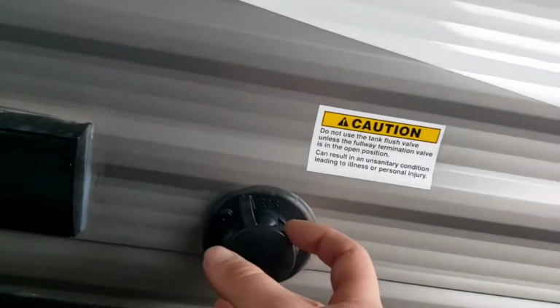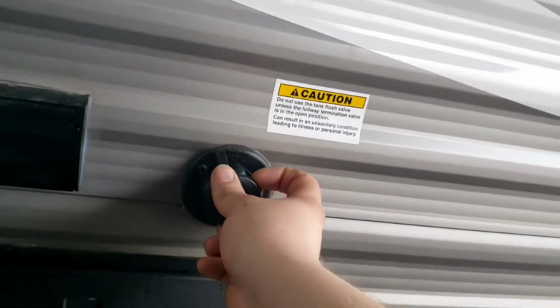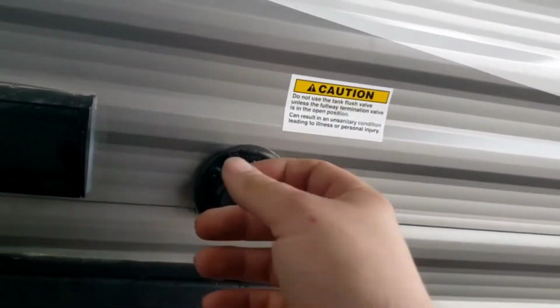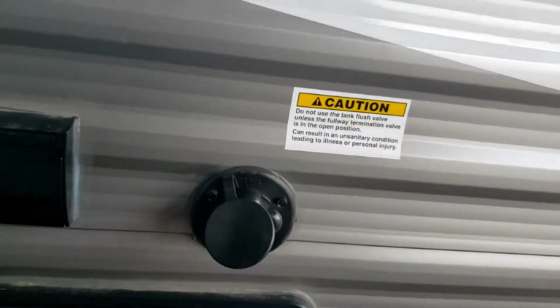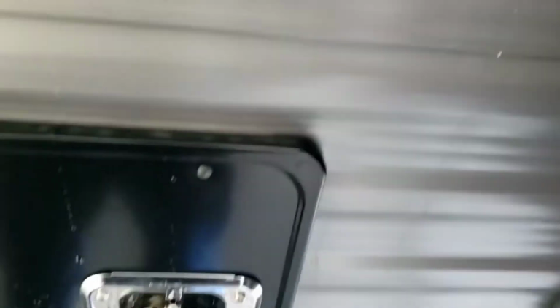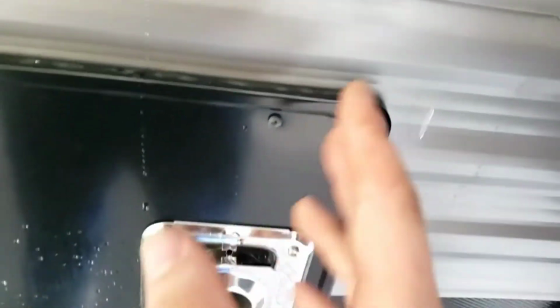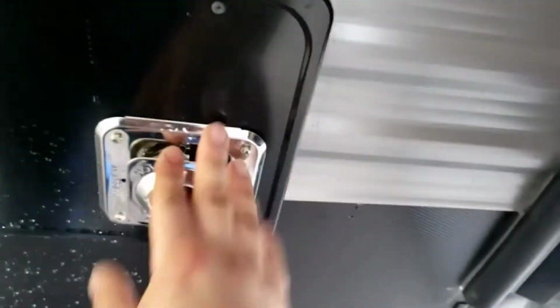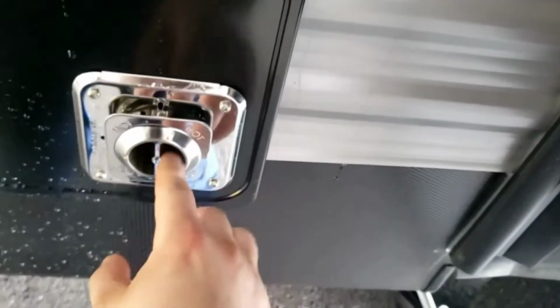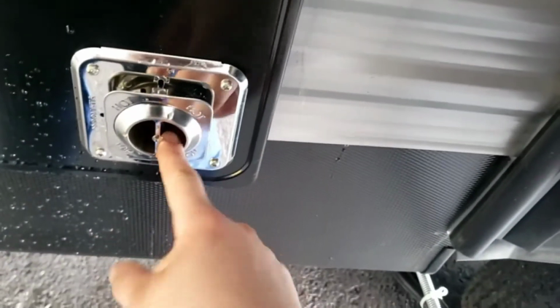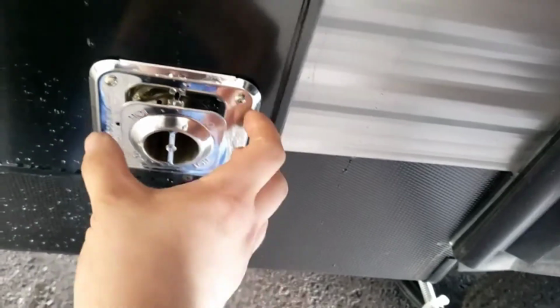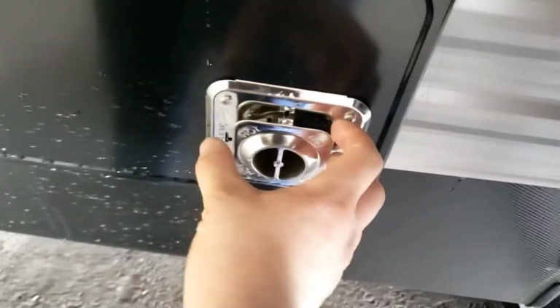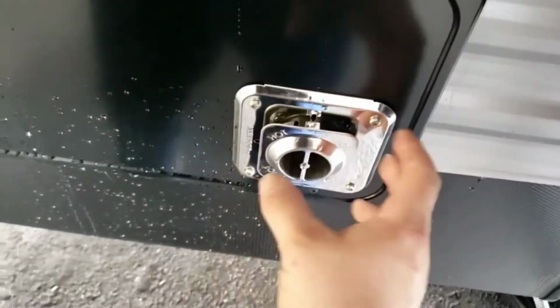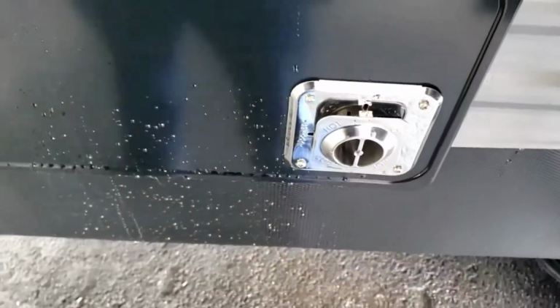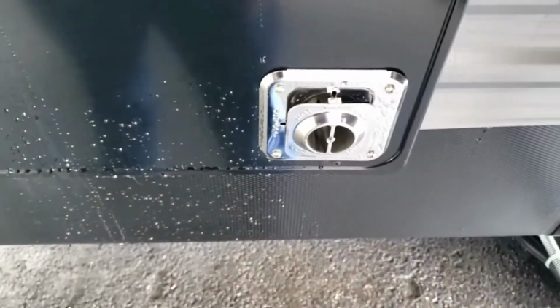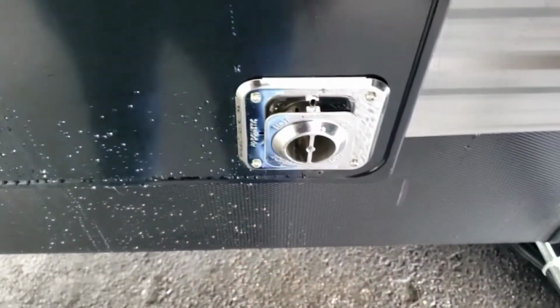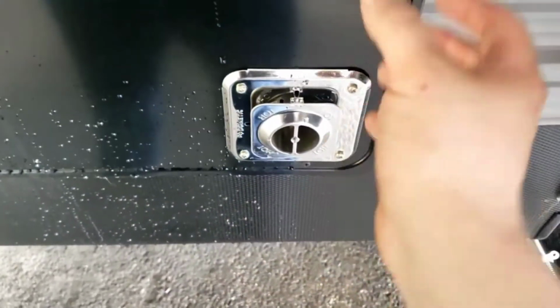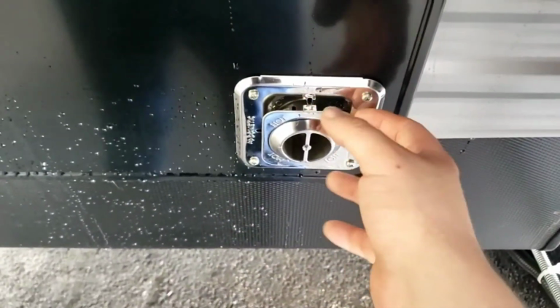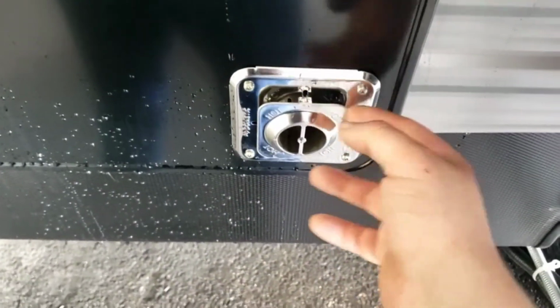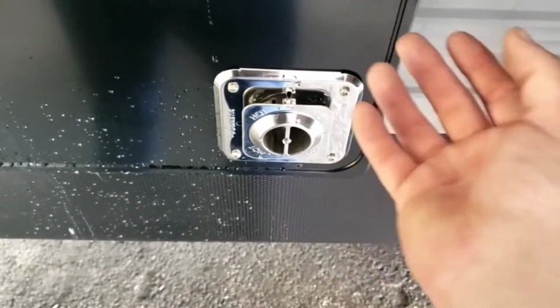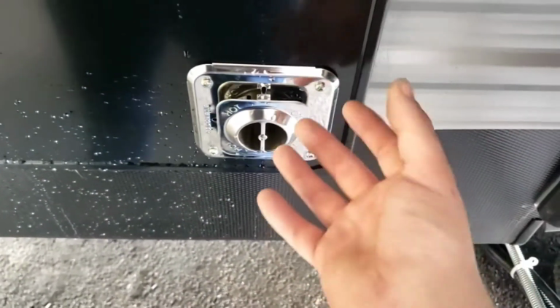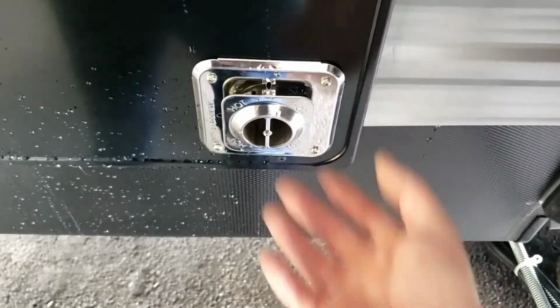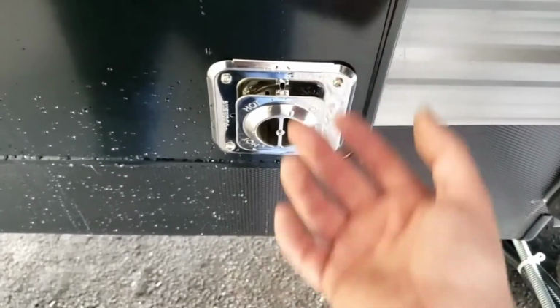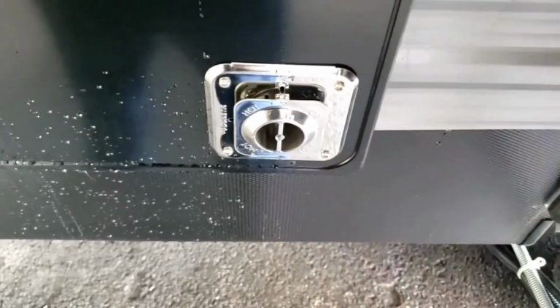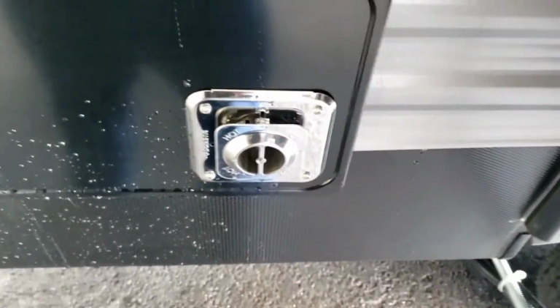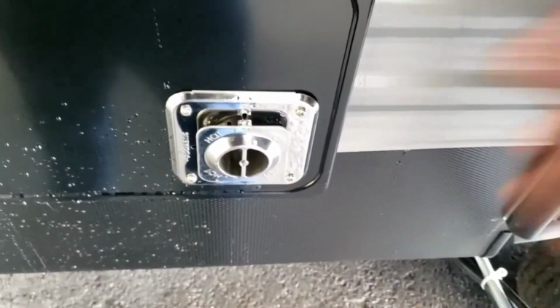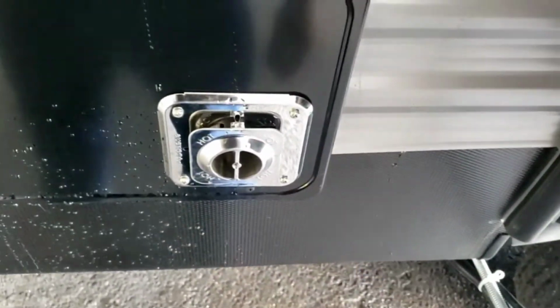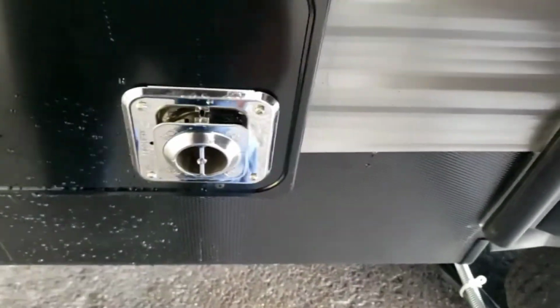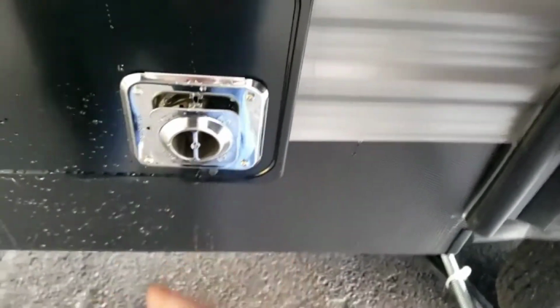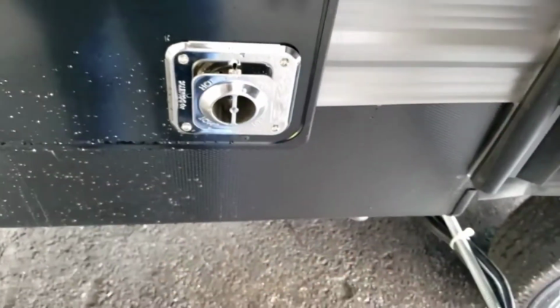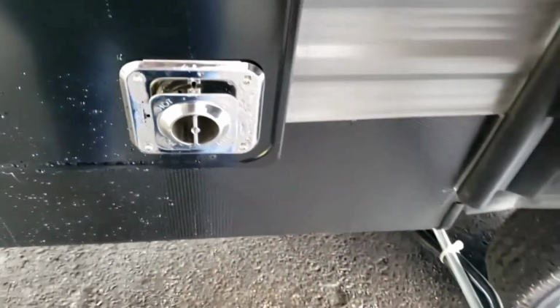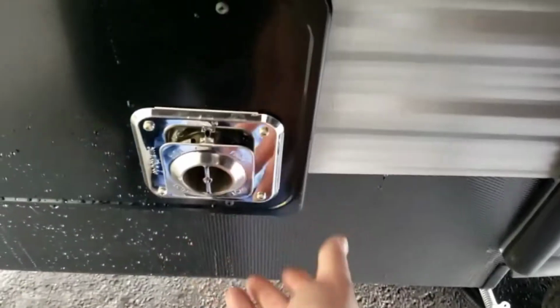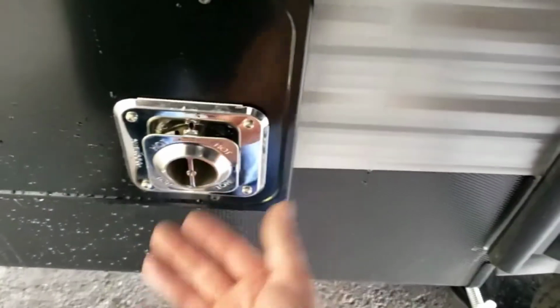Black tank flush — just keep it clean. They do make screens for these. They don't recommend you run them with the screen on, but for storing the camper it's going to keep debris from going in there, insects from building nests, and when you tow it, it's going to keep road debris from getting in there too.